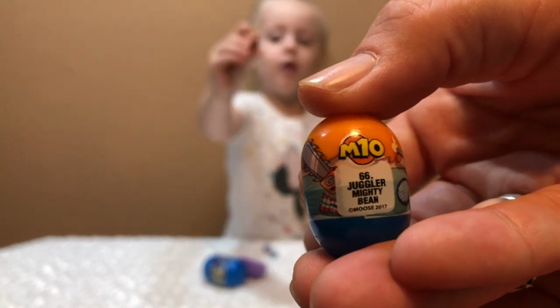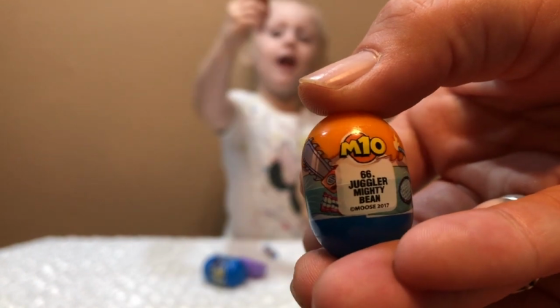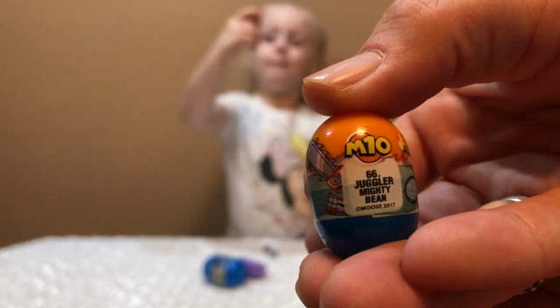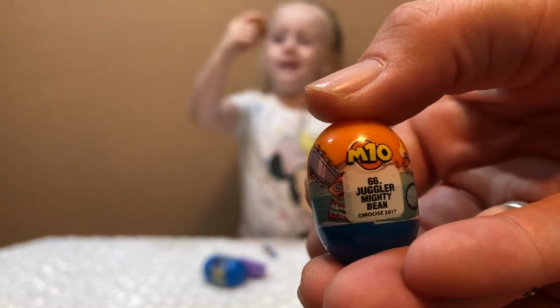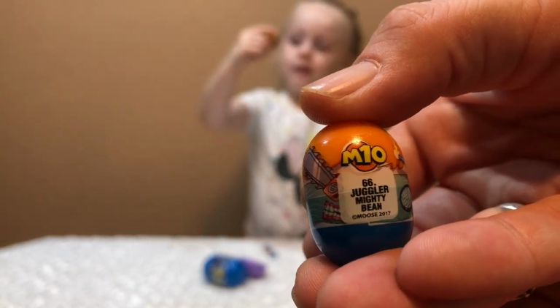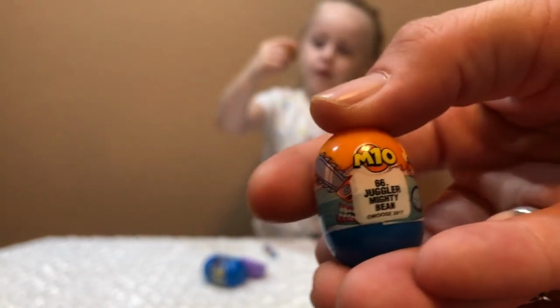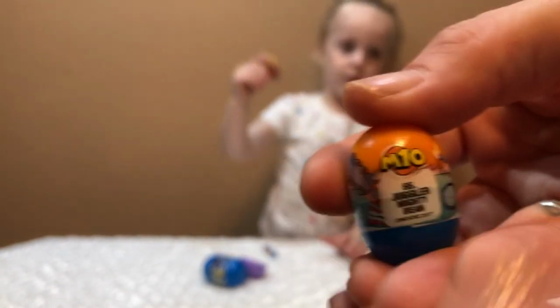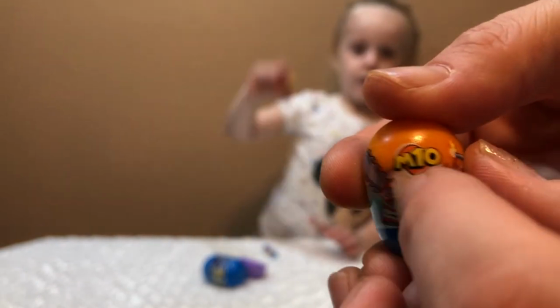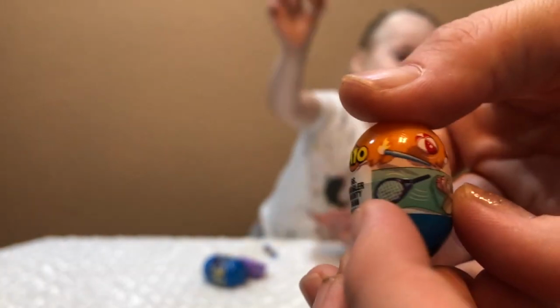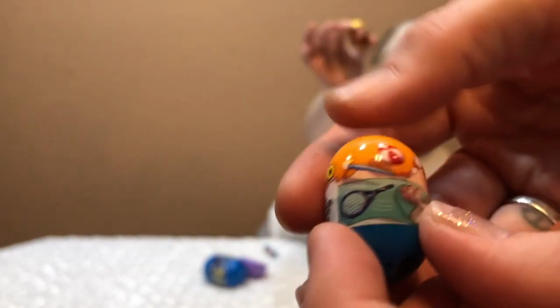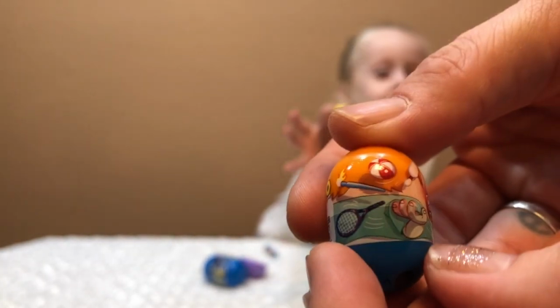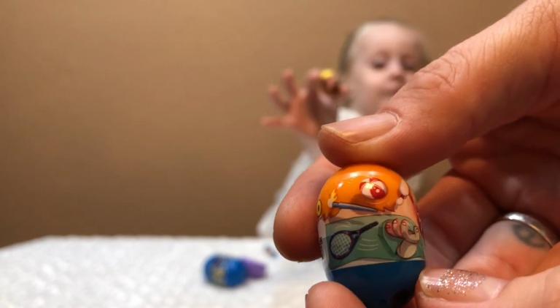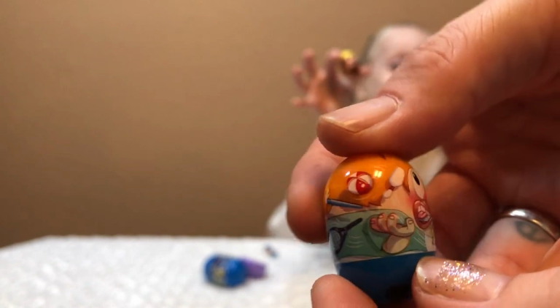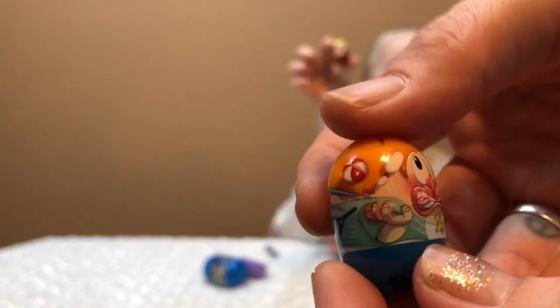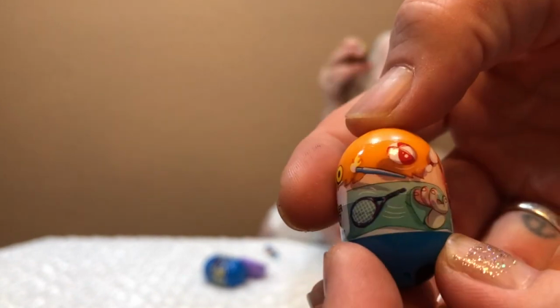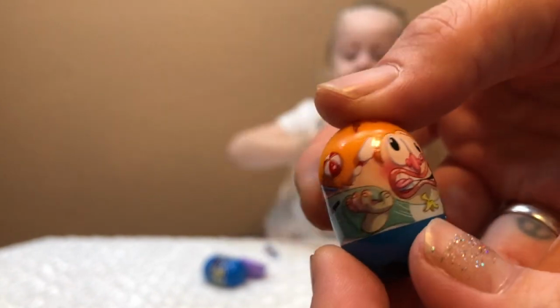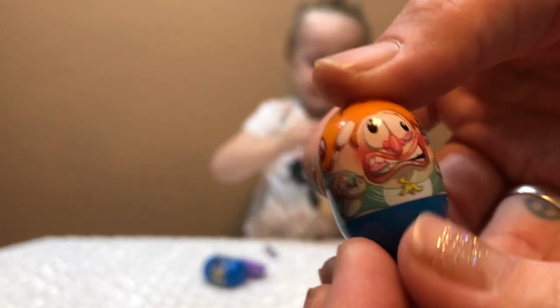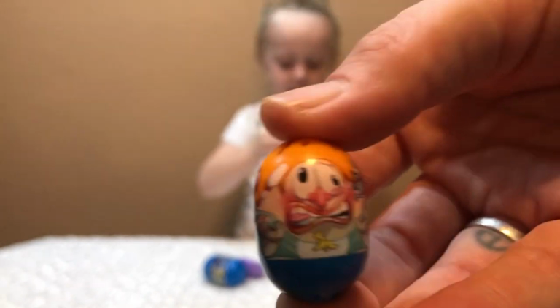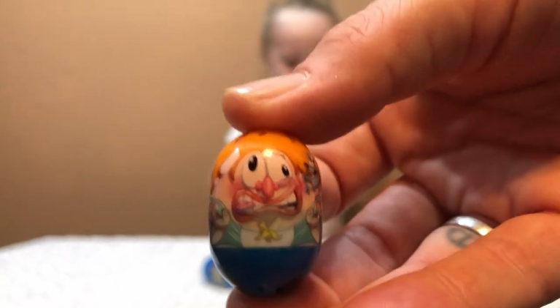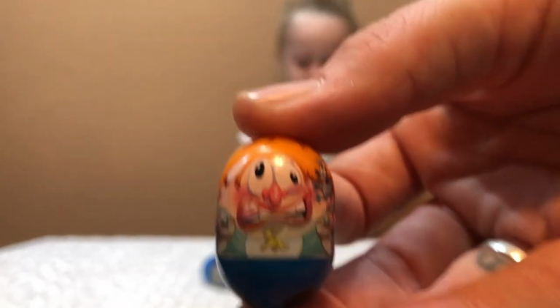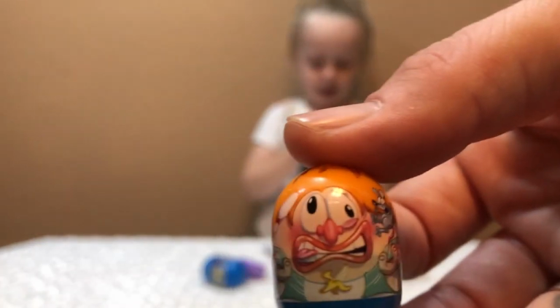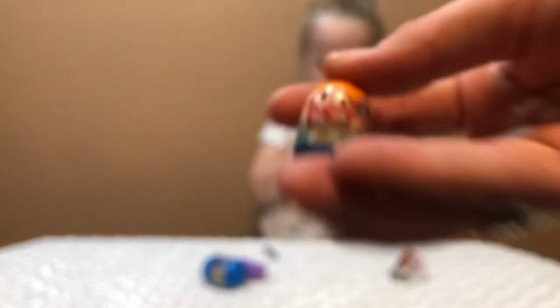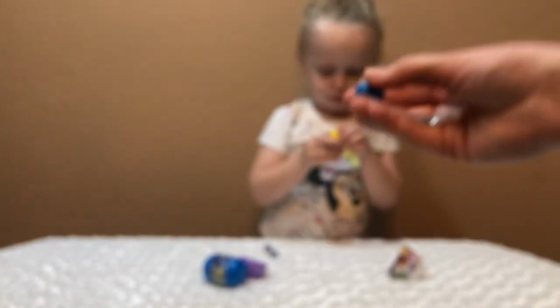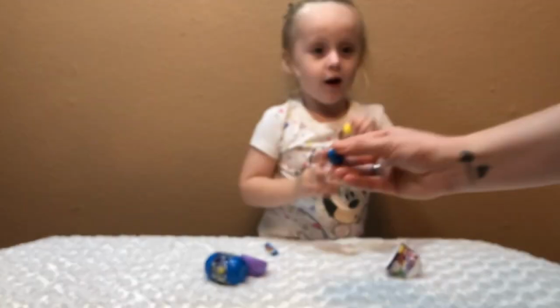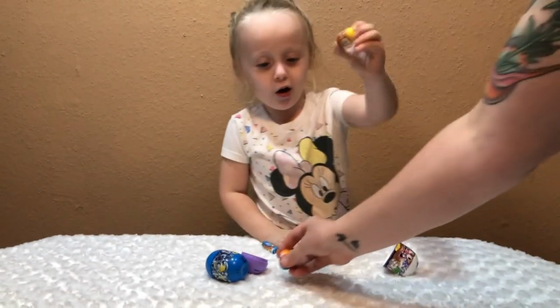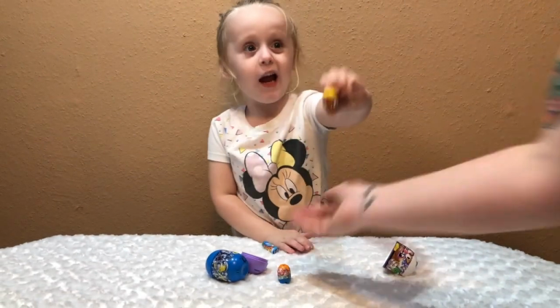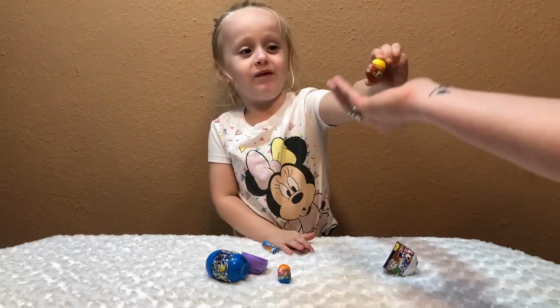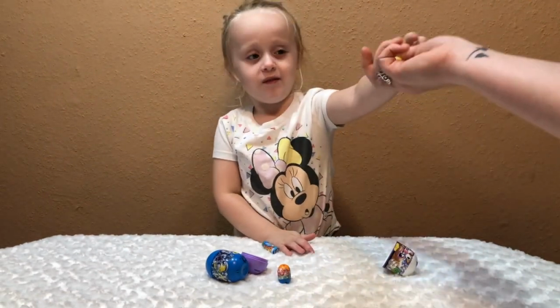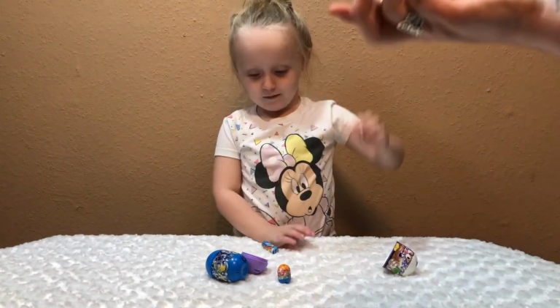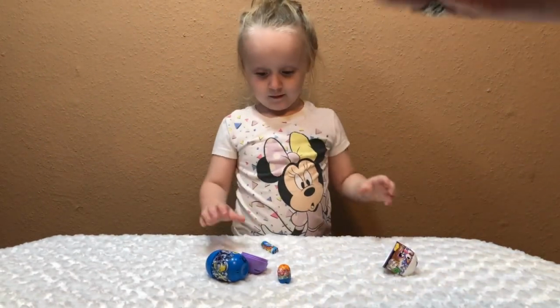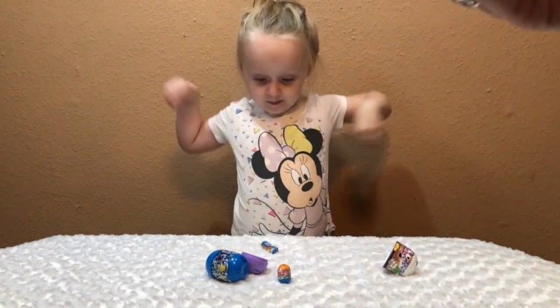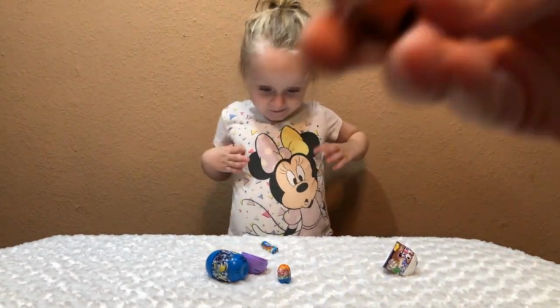Orange! Who's on here? You've got a banana peel, a rat, a chainsaw. The name is Juggler — Mighty Bean number 66. He's got a tennis racket, a ball, and a flame. He just juggles stuff!